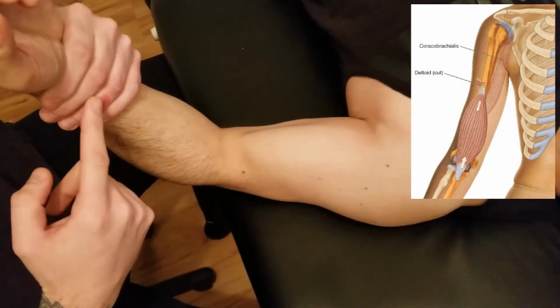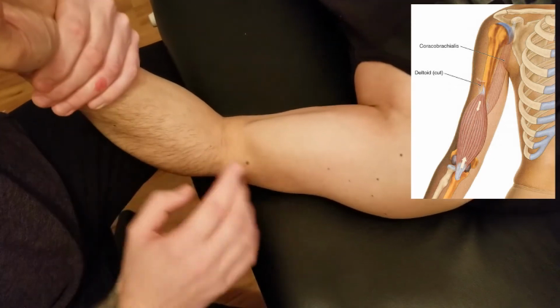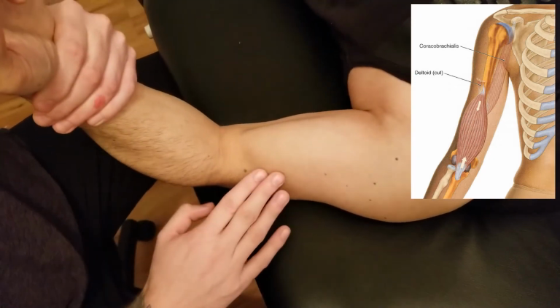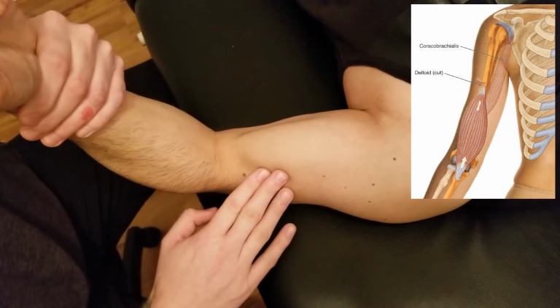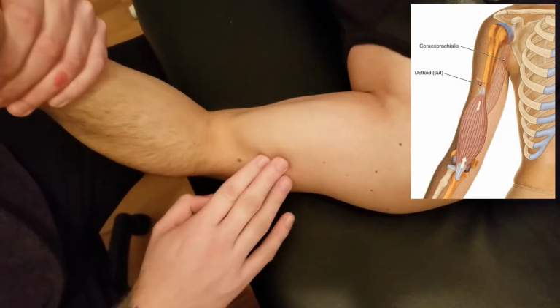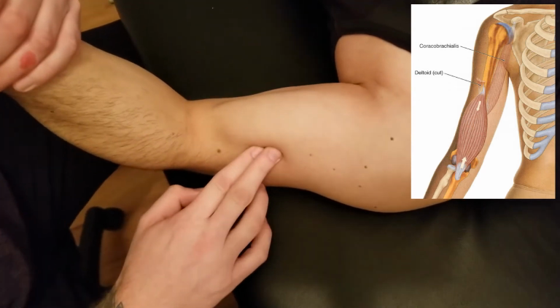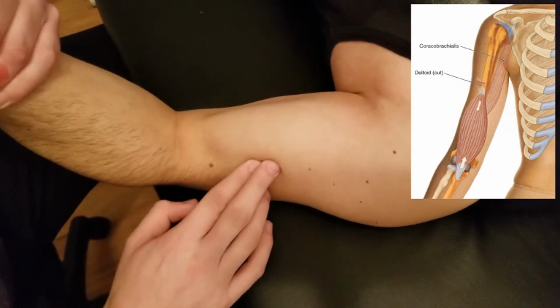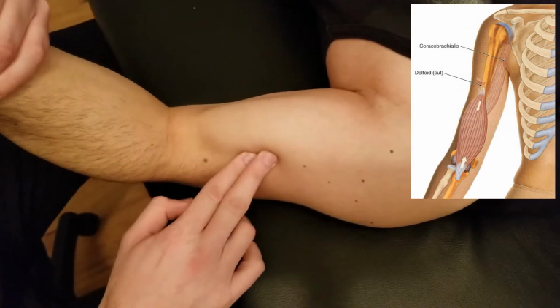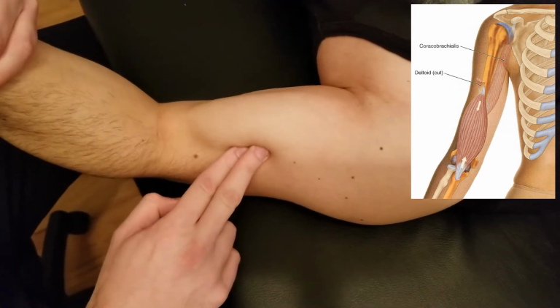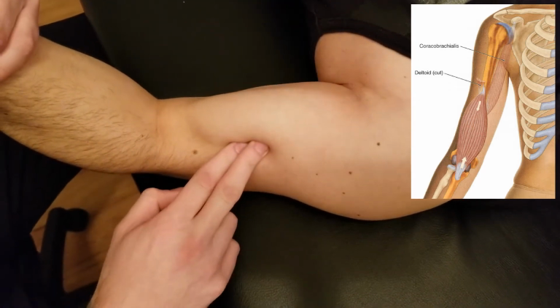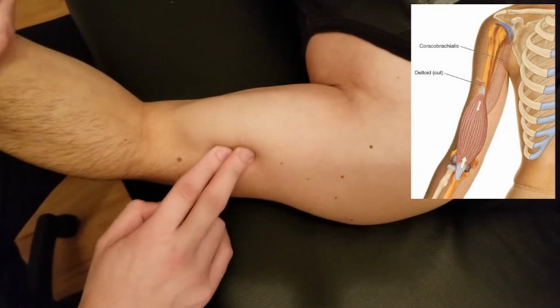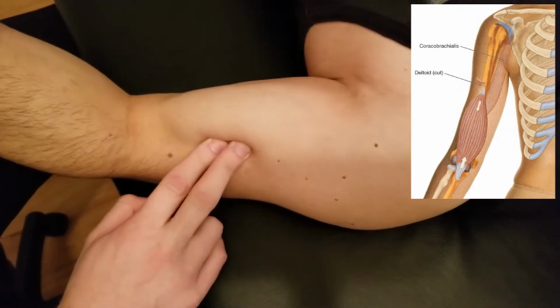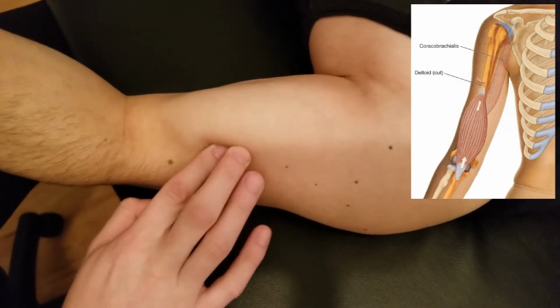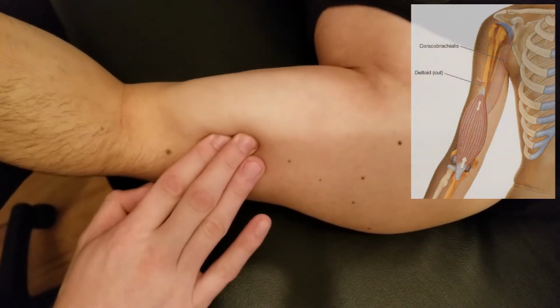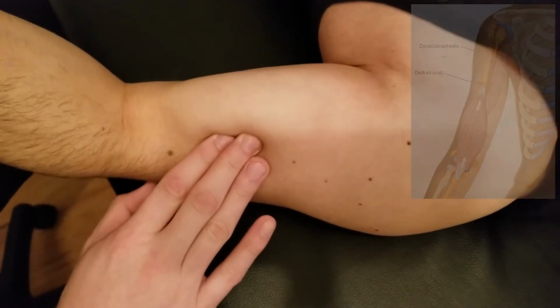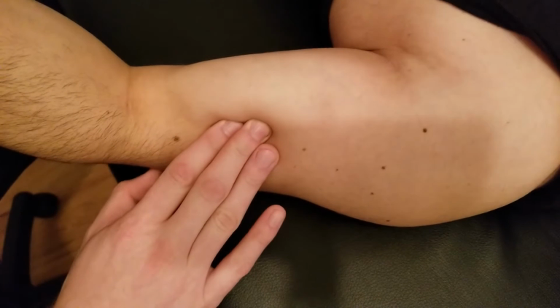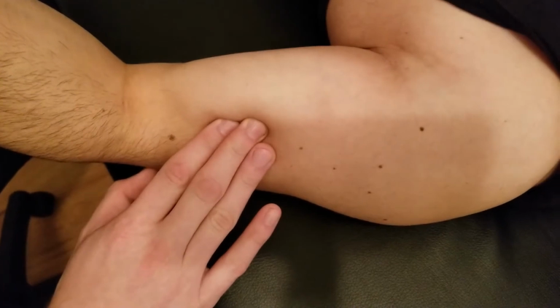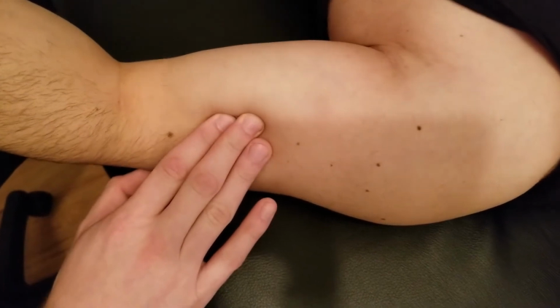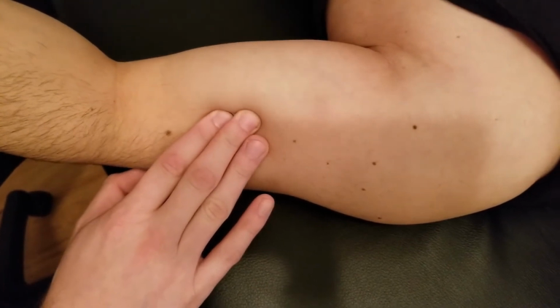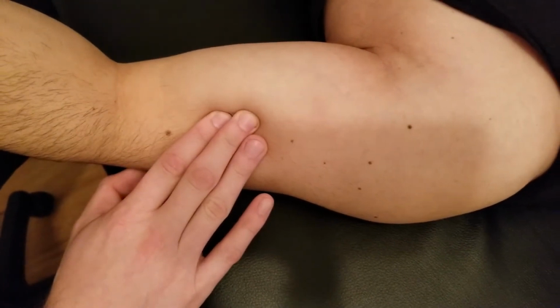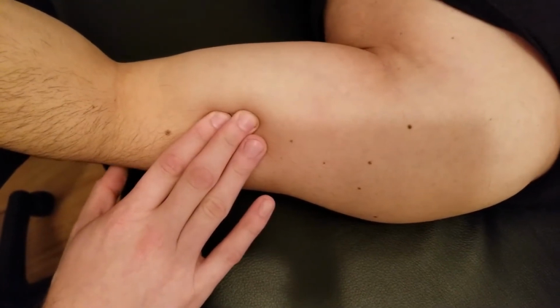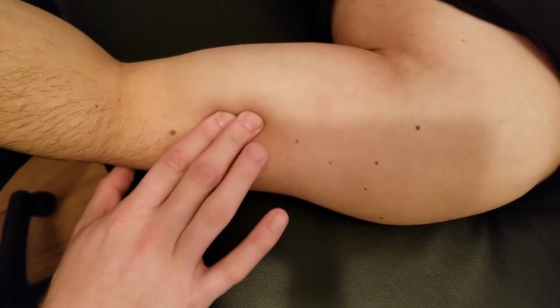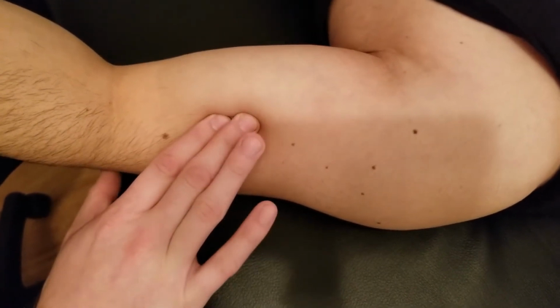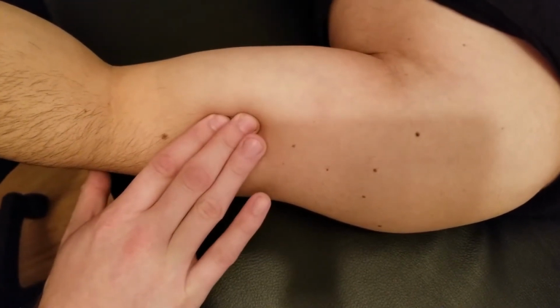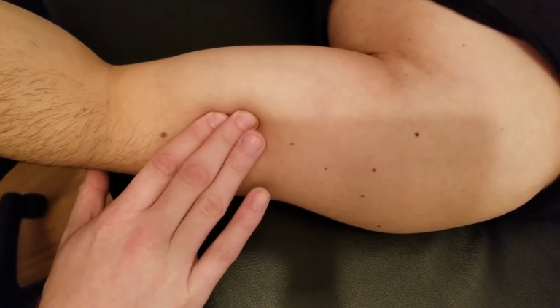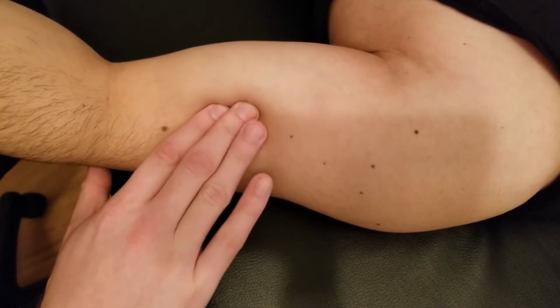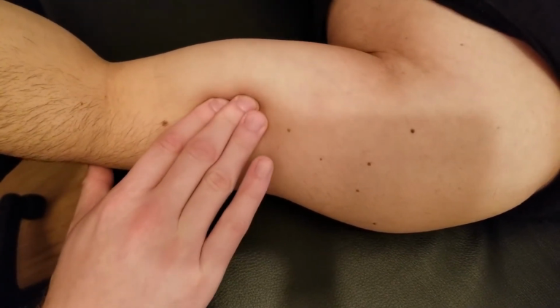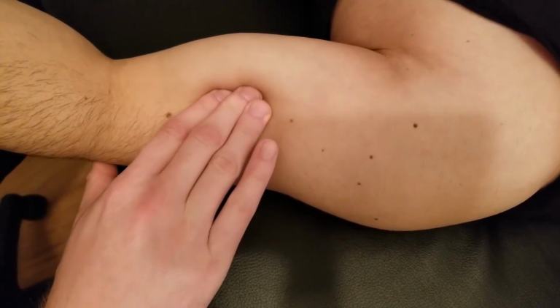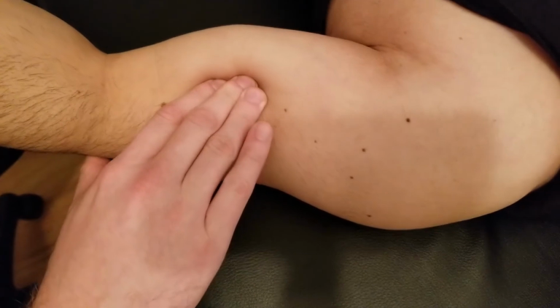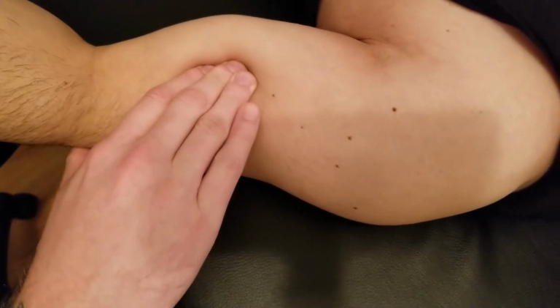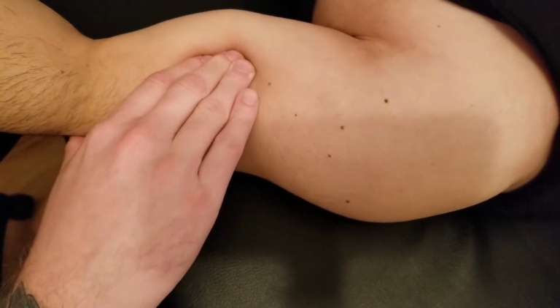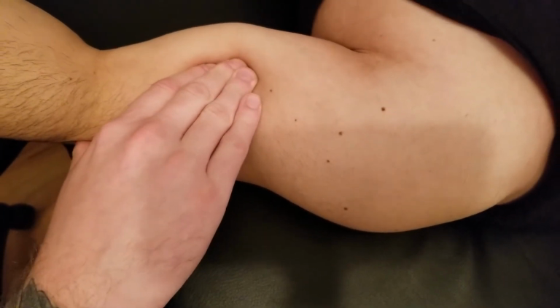In a supinated position, I can see the edge of his biceps right here. As he relaxes that position, I still have that edge of the muscle belly and I'm going to push it medially right off.